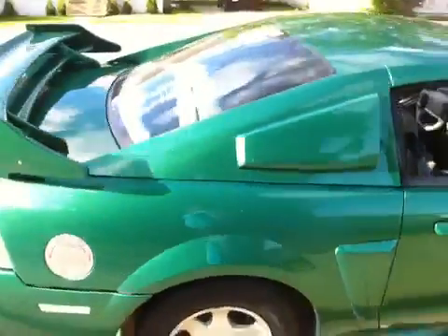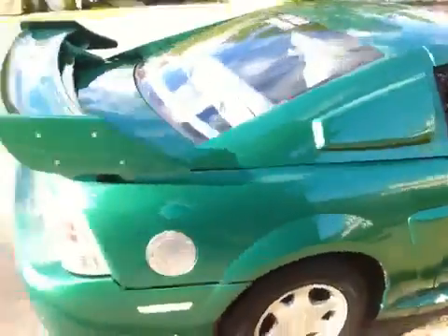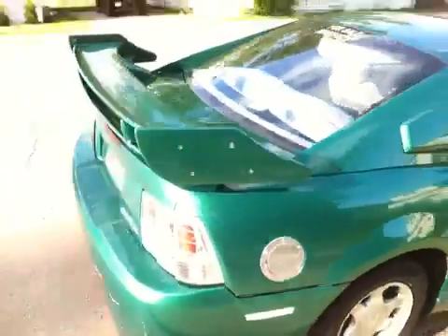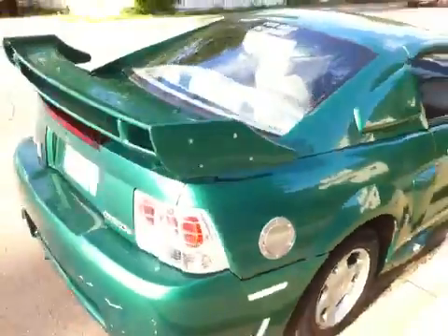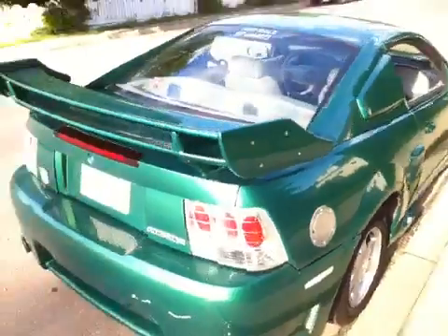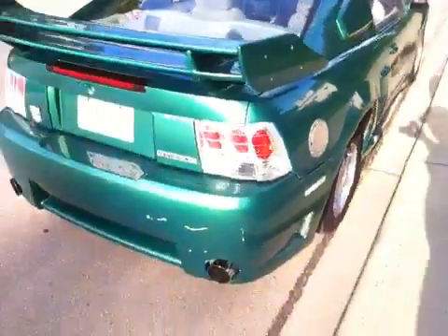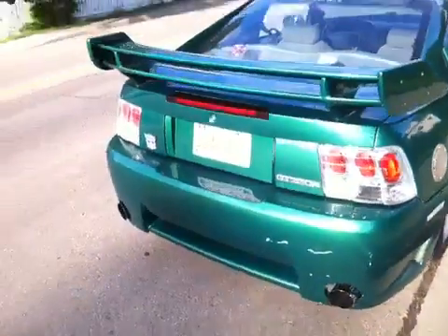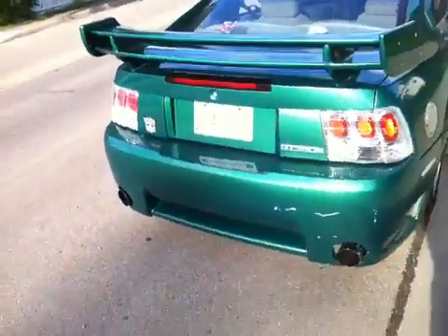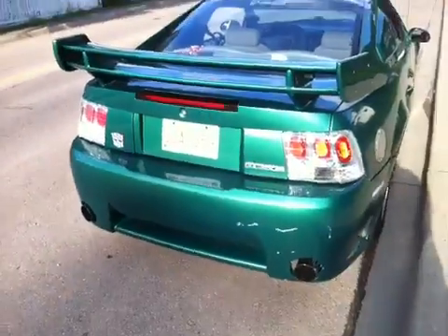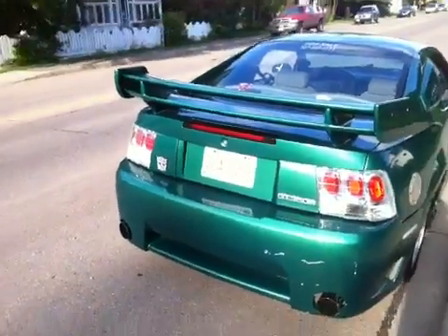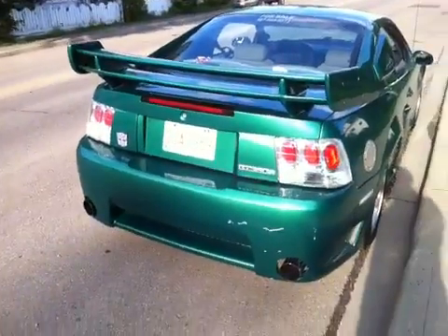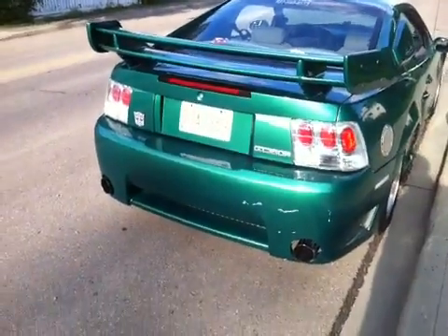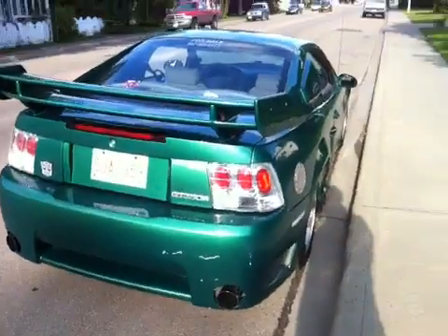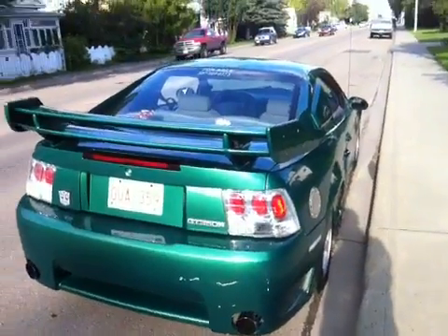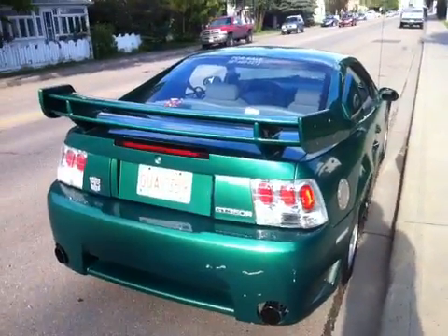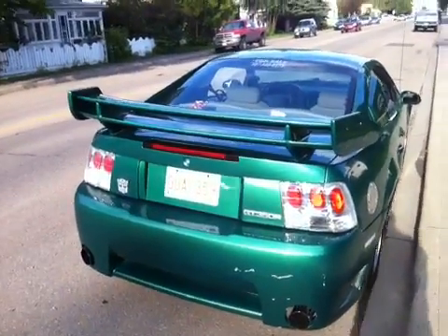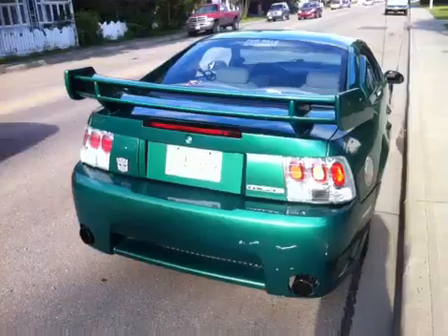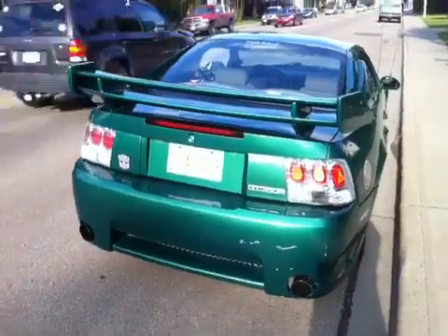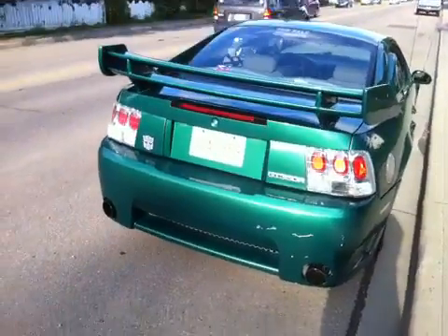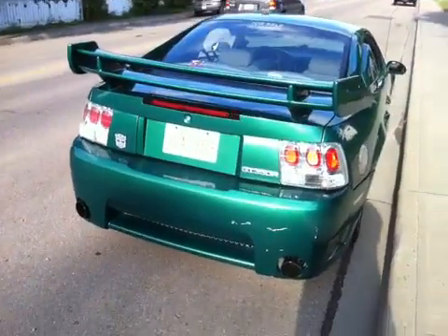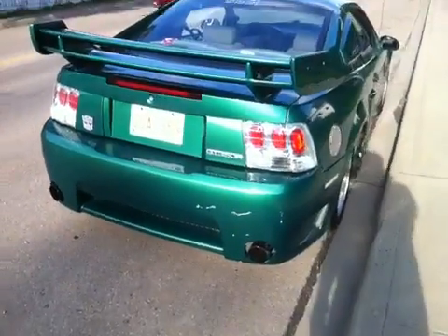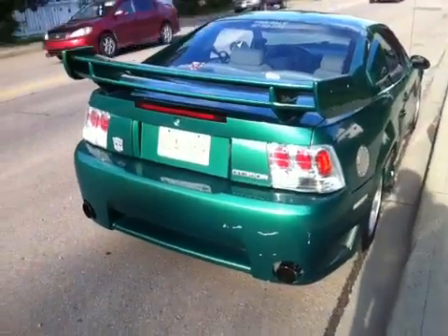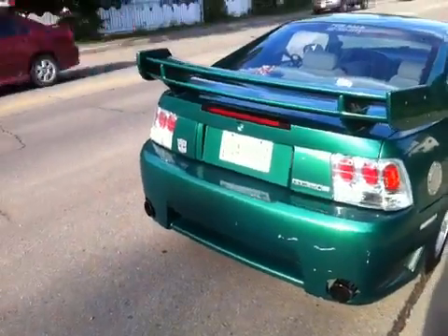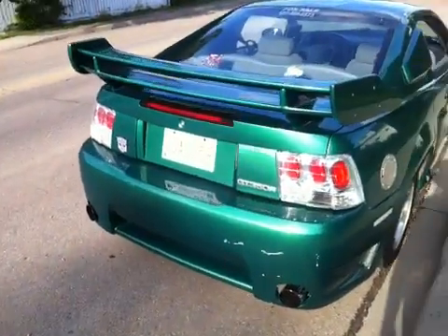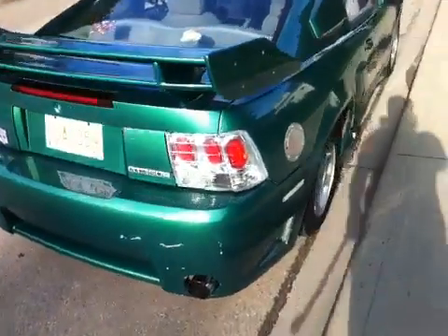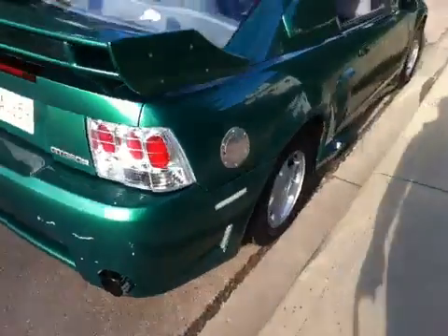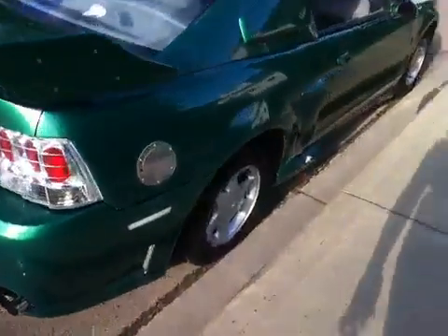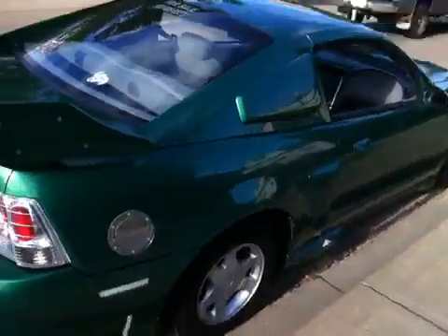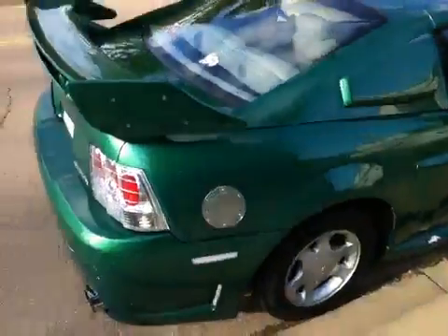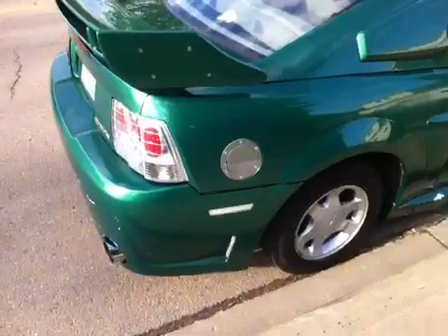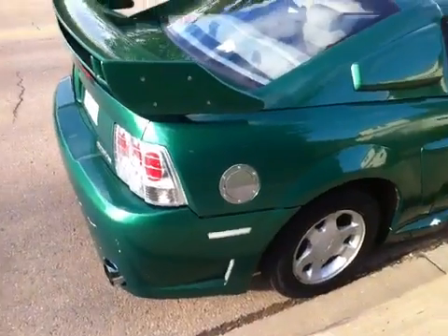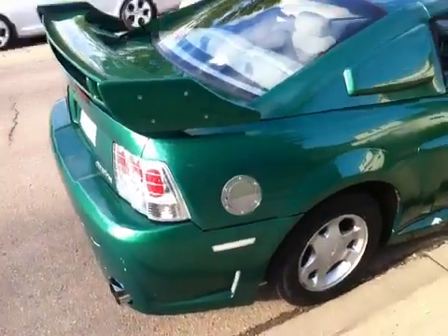We'll start at the back here. Full dual exhaust with headers, sequential tail lights, Euro tail lights, Kaminari rear bumper, saline wing, and aluminum fuel door.